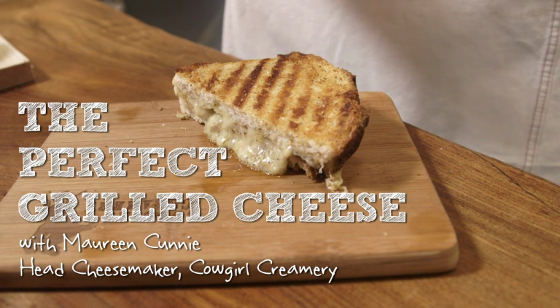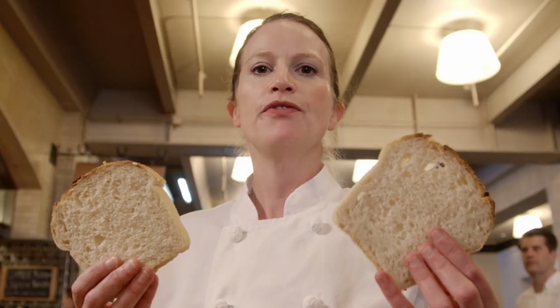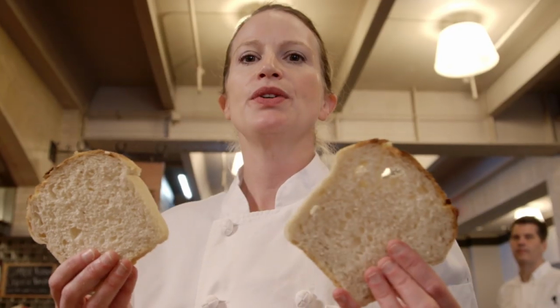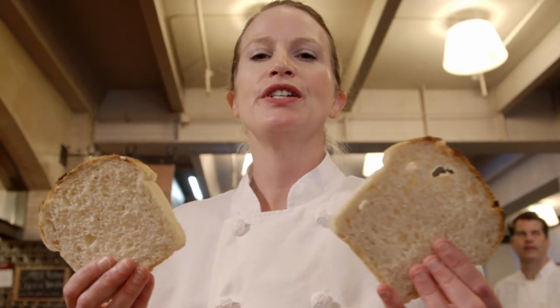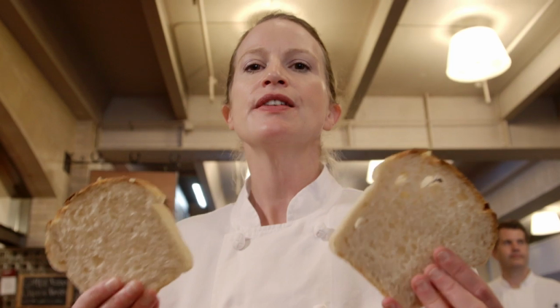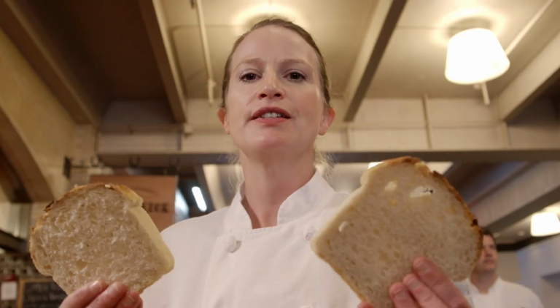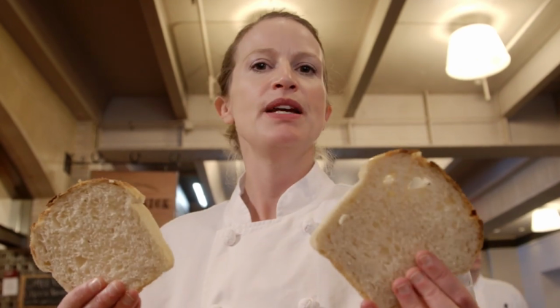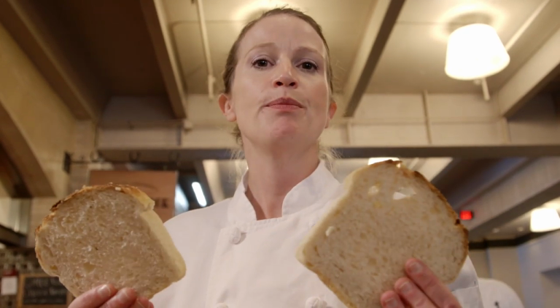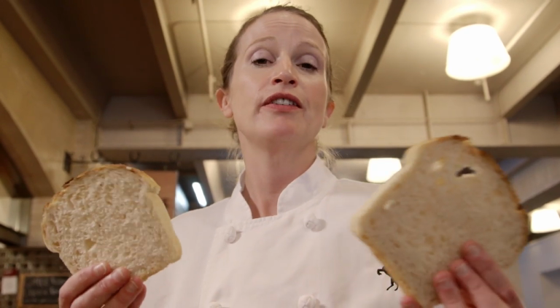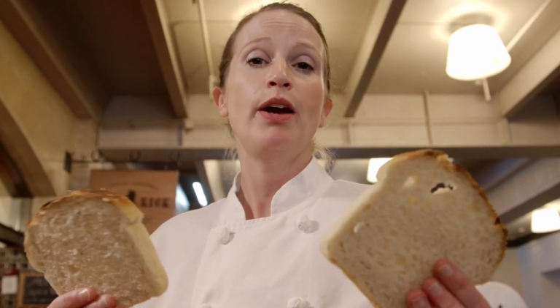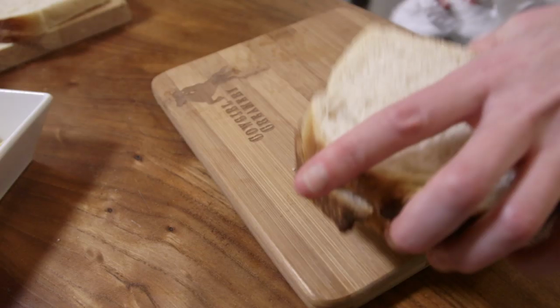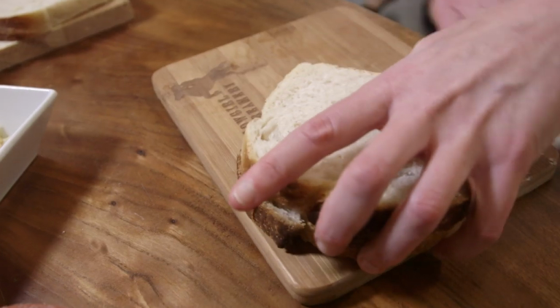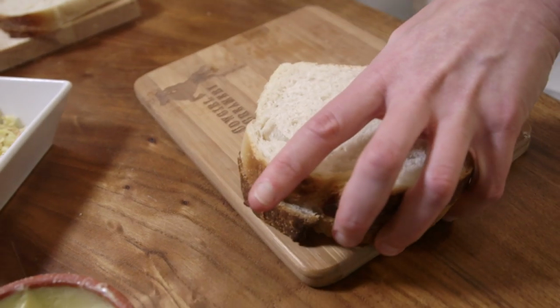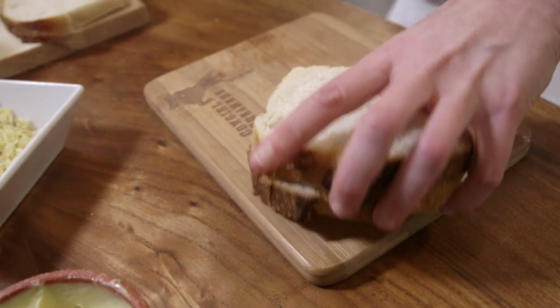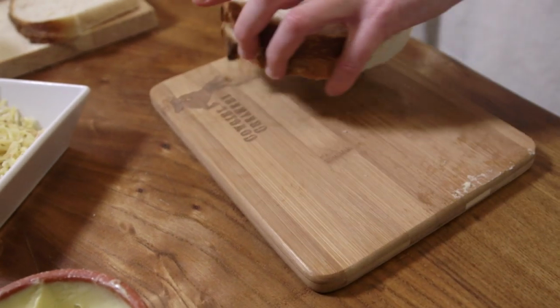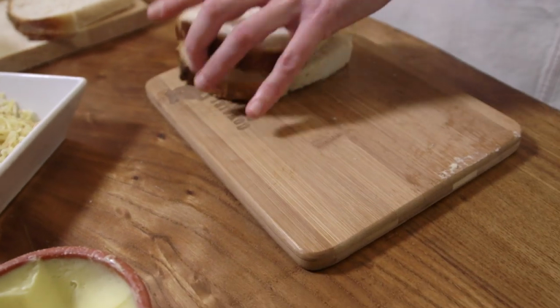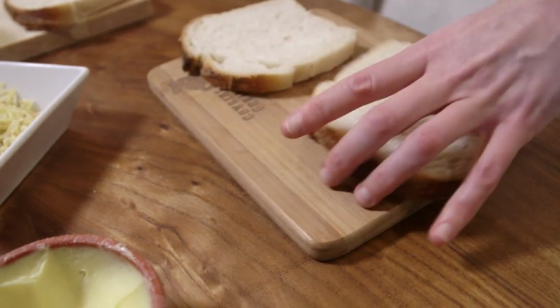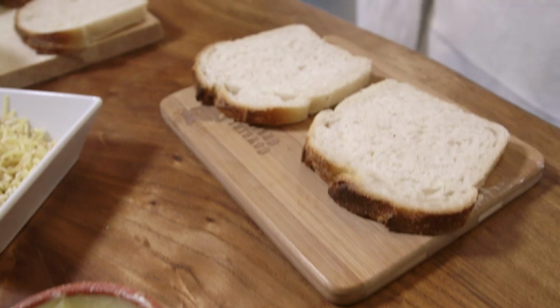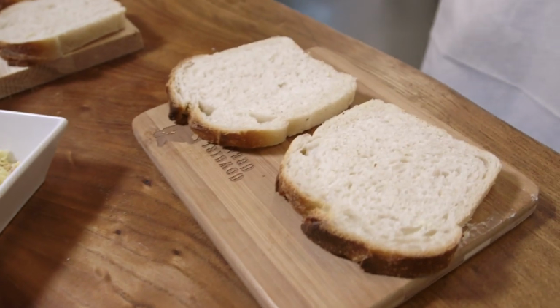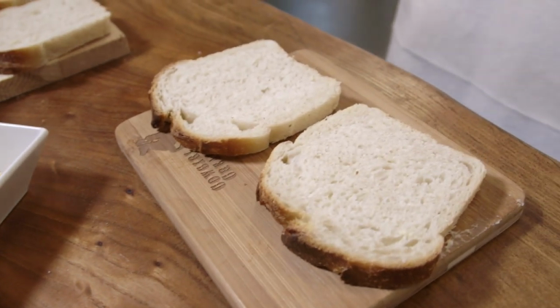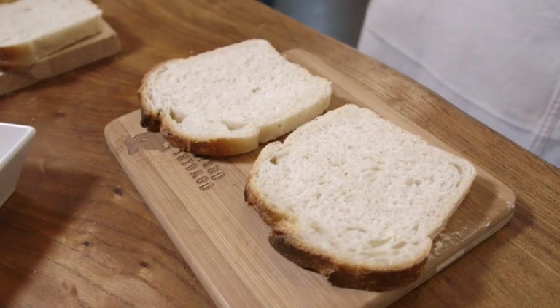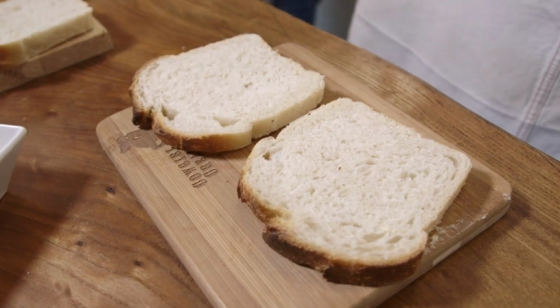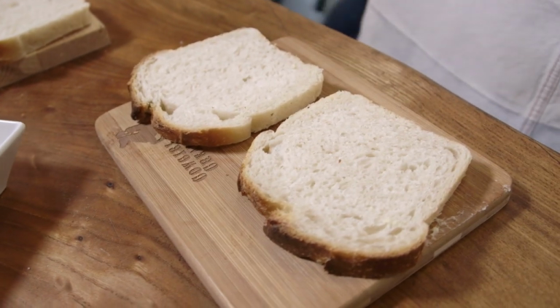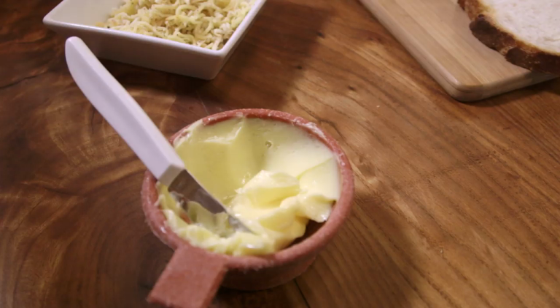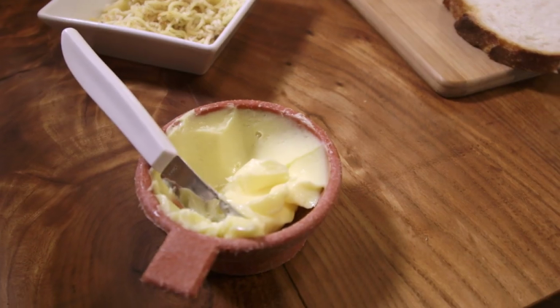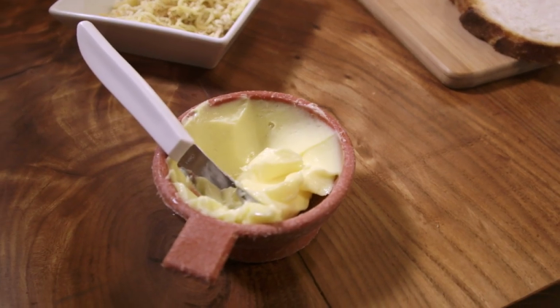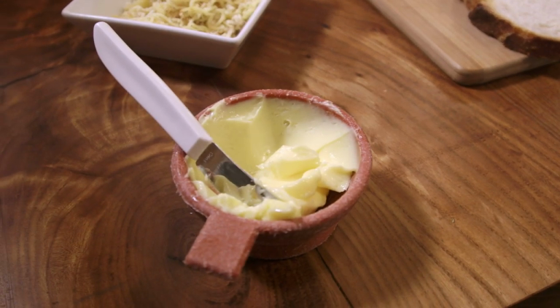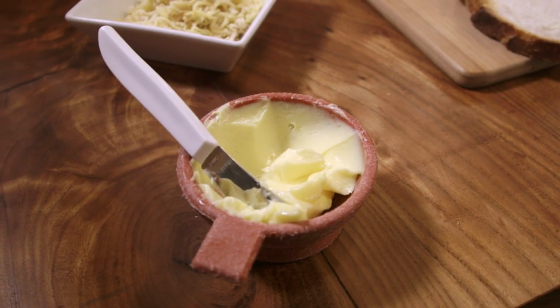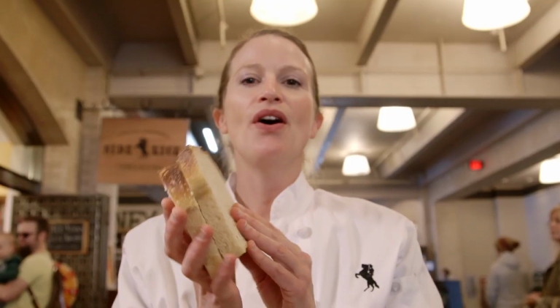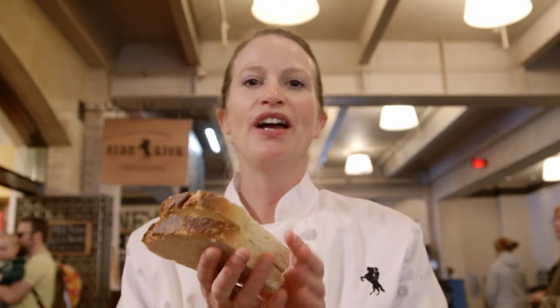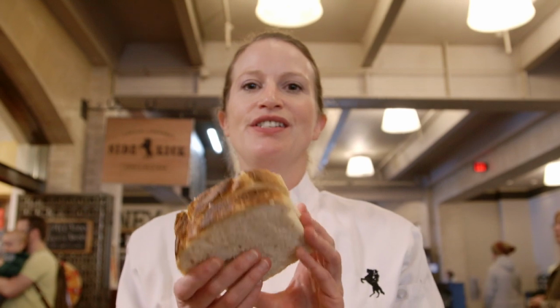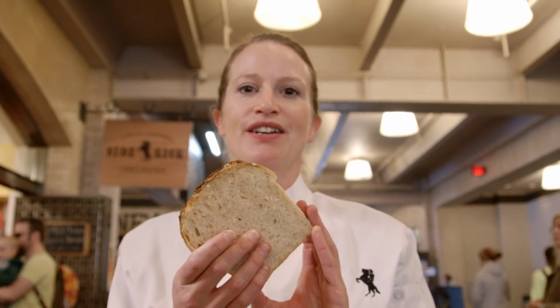The perfect grilled cheese needs to be made with the perfect bread. In this case, it's made with Acme sourdough bread. You want to have a nice slice that can absorb a lot of butter, but still hold all that cheese in there.